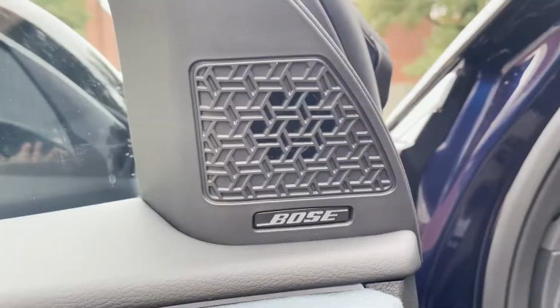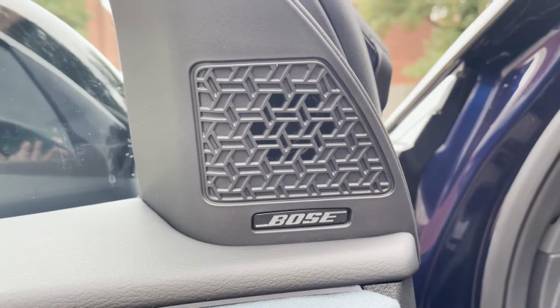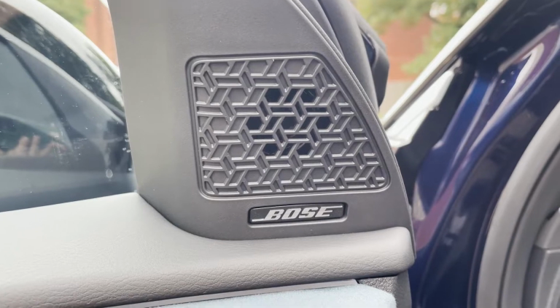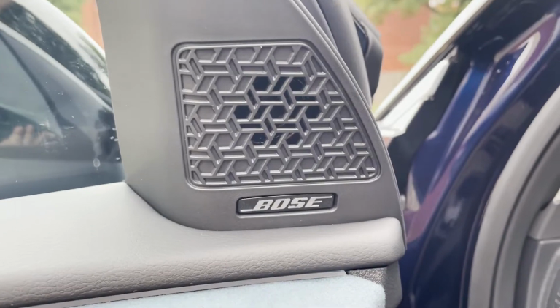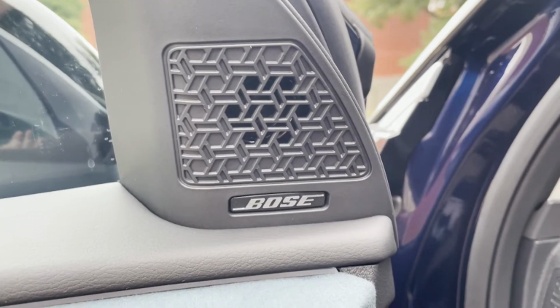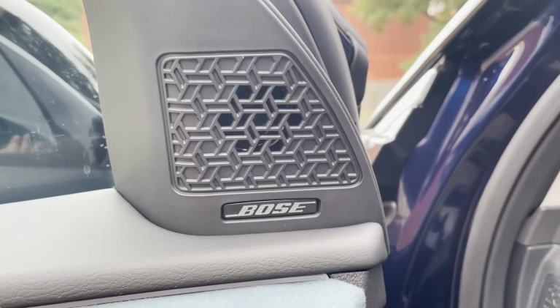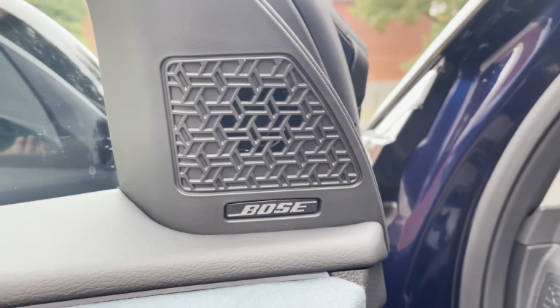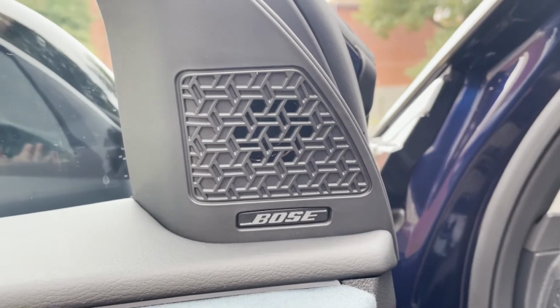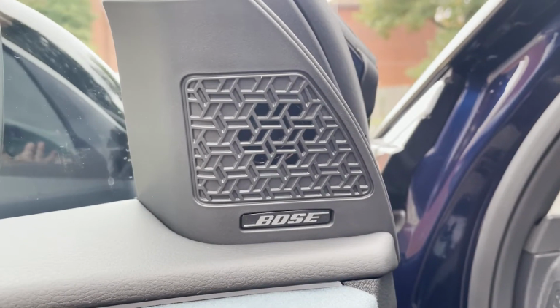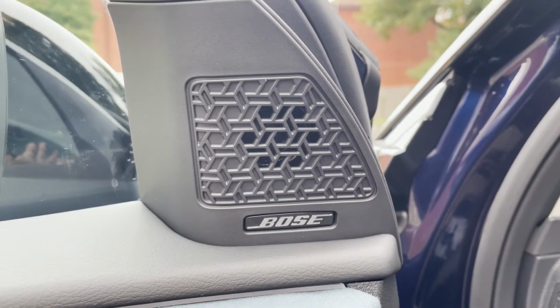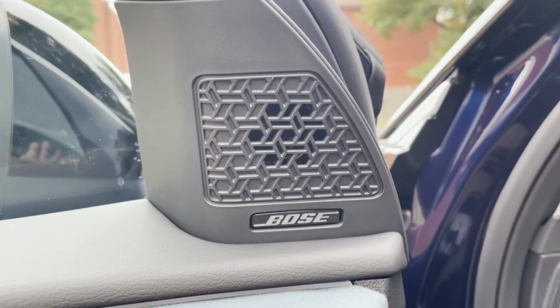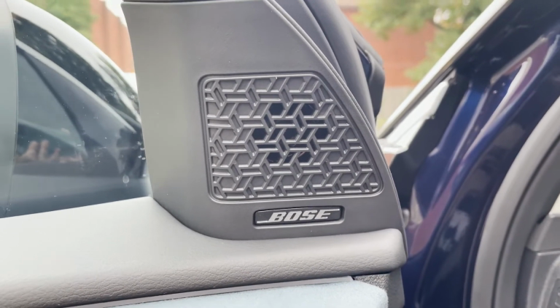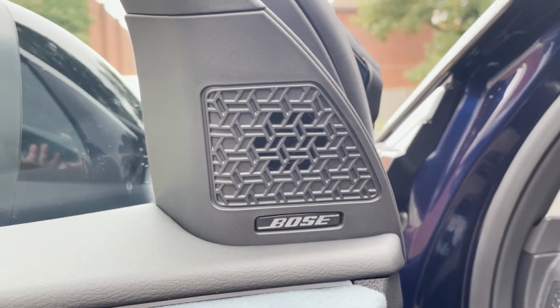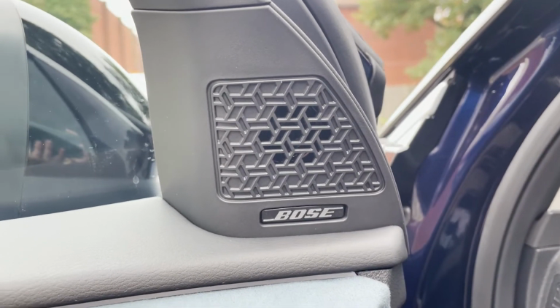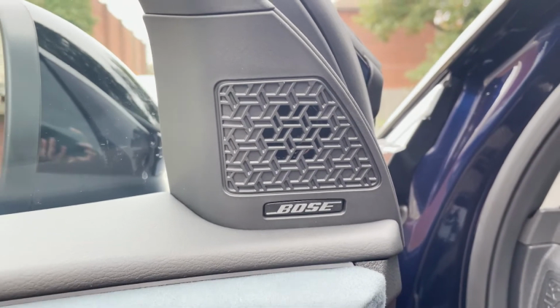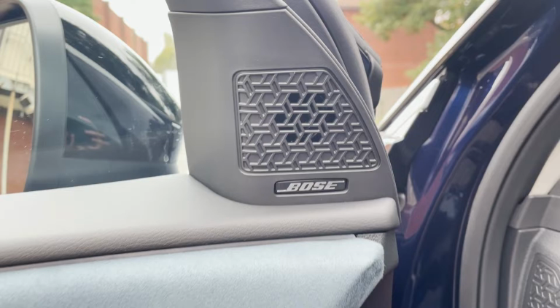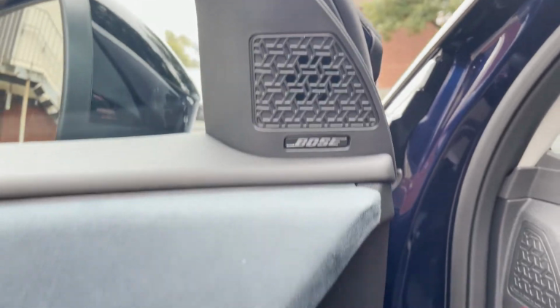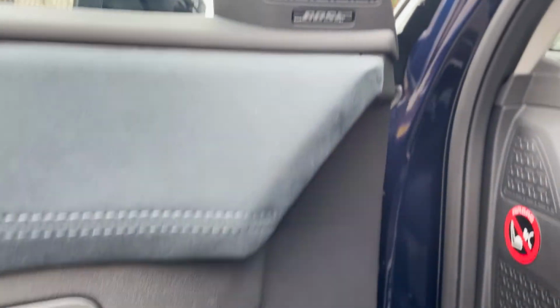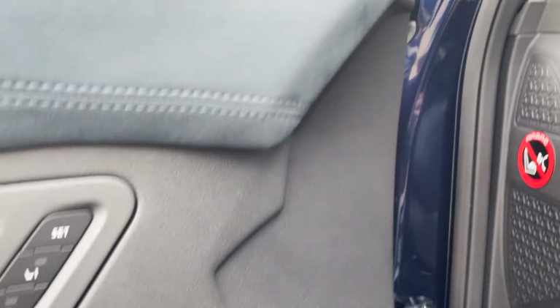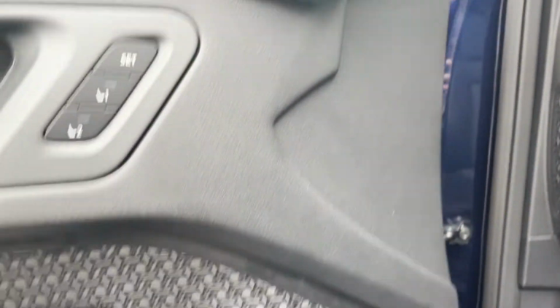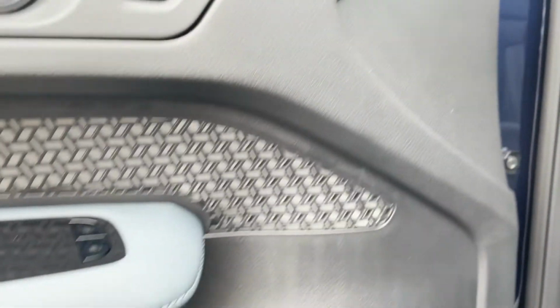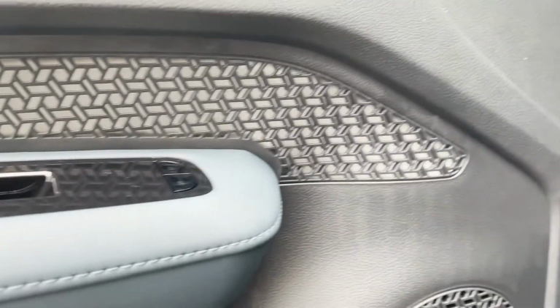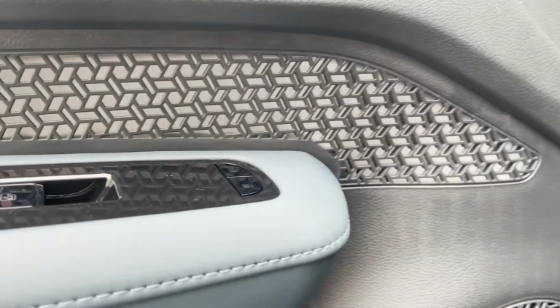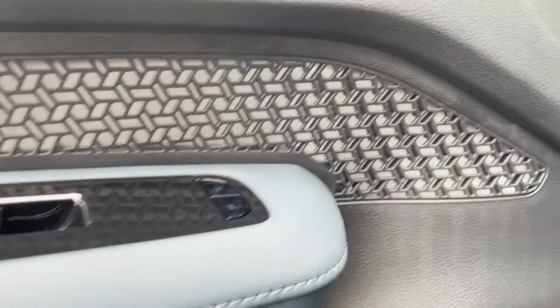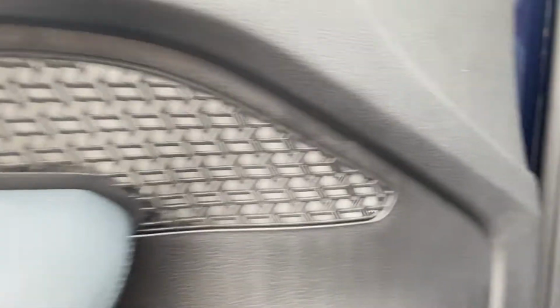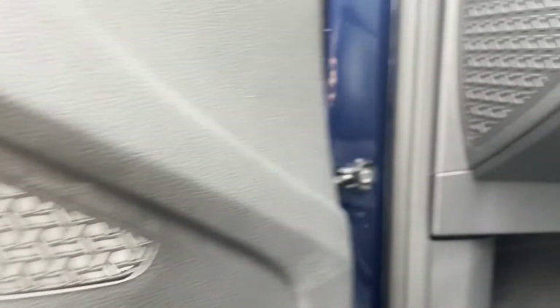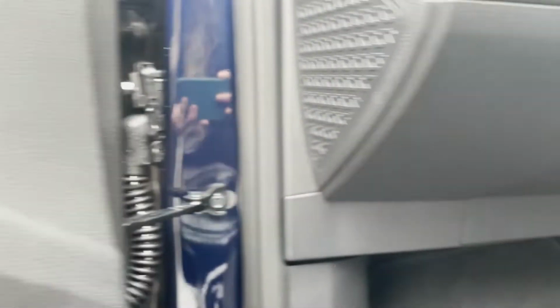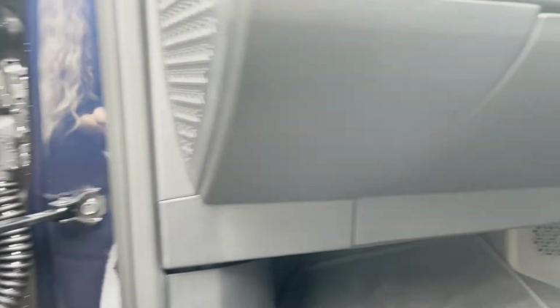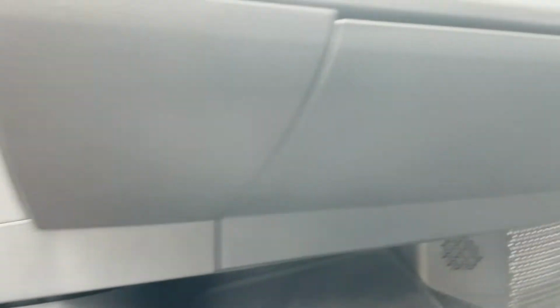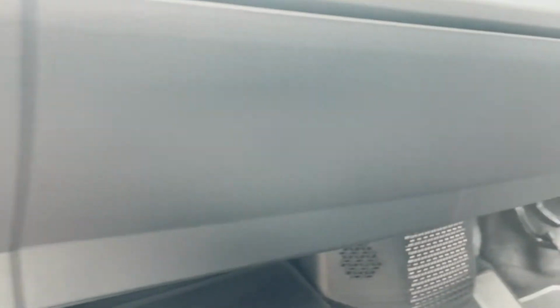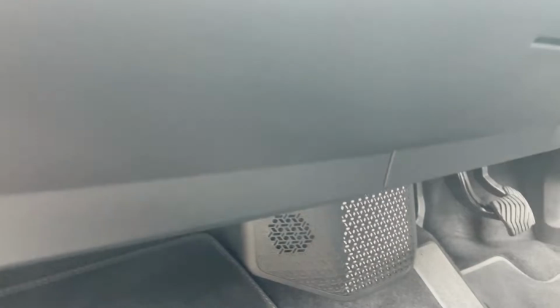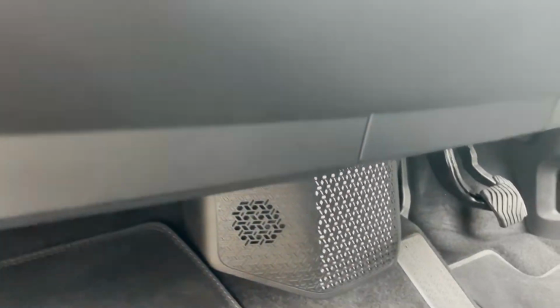On the inside door panel, you can see your Bose speakers. In total, you have 10 throughout the car. As you move down, you've also got the Kumiko pattern throughout, which also lights up when you get in and out of the car at nighttime.